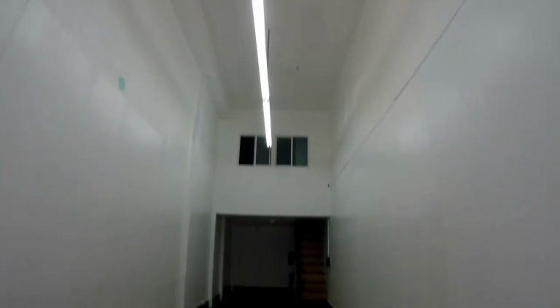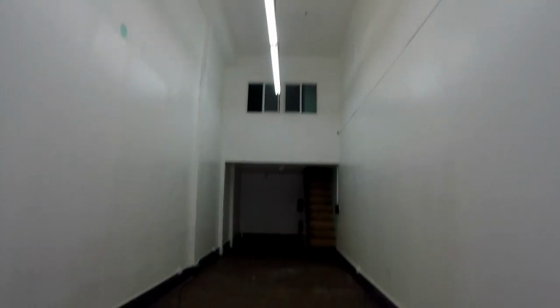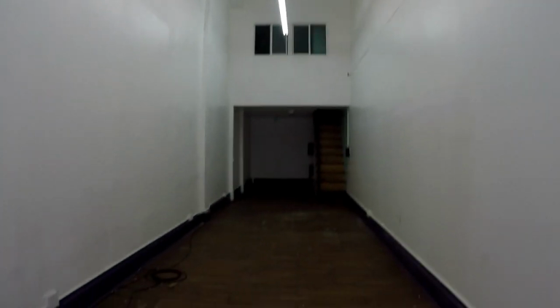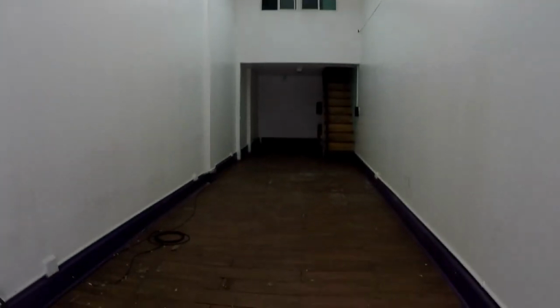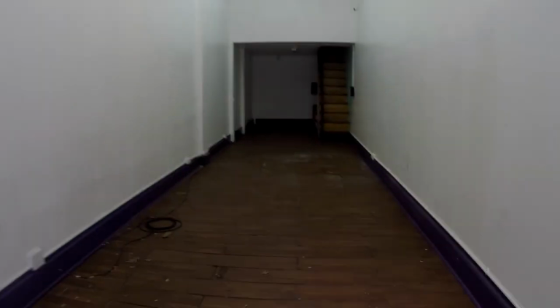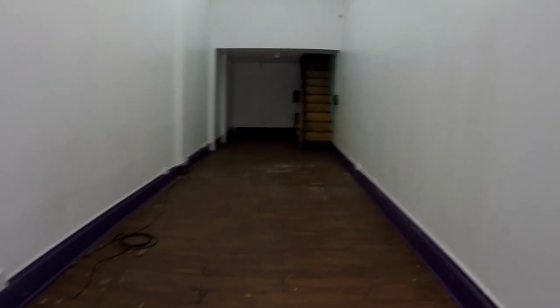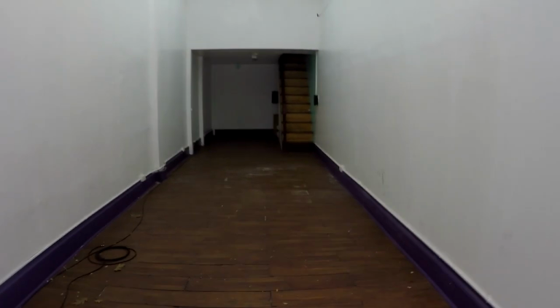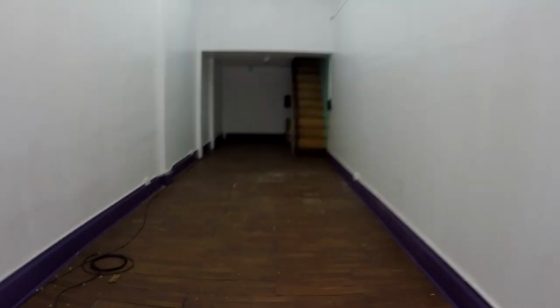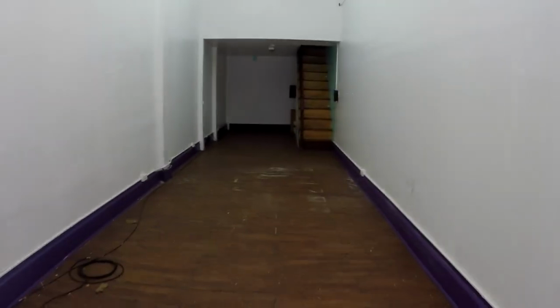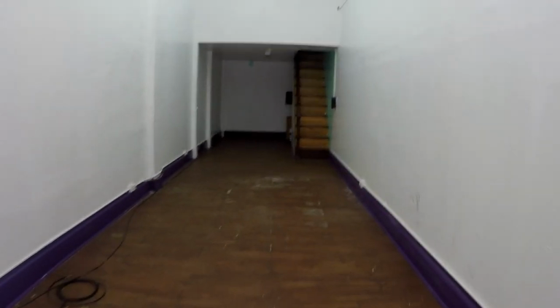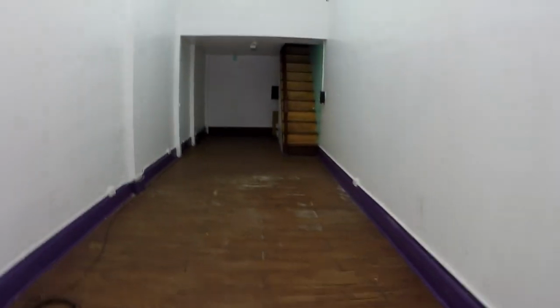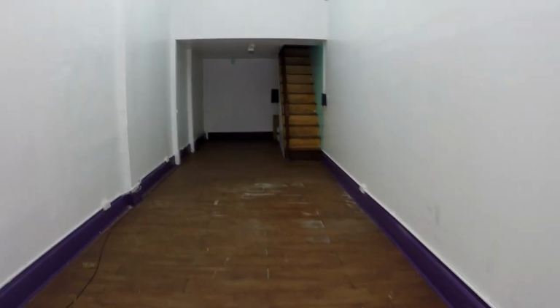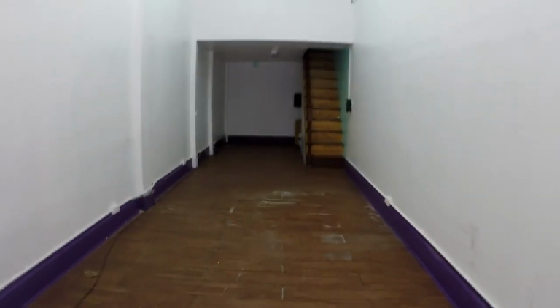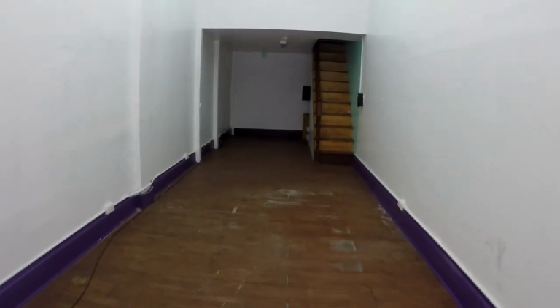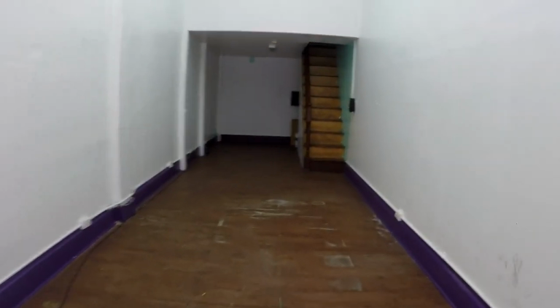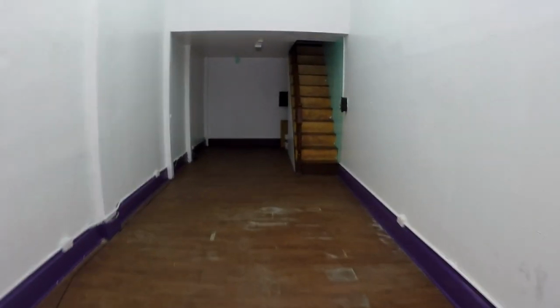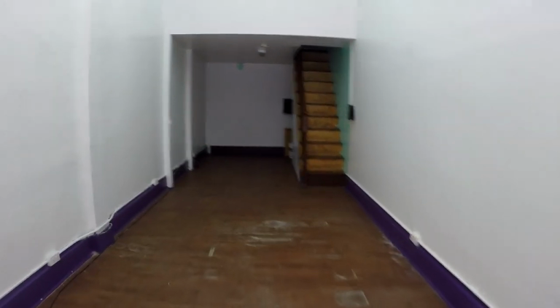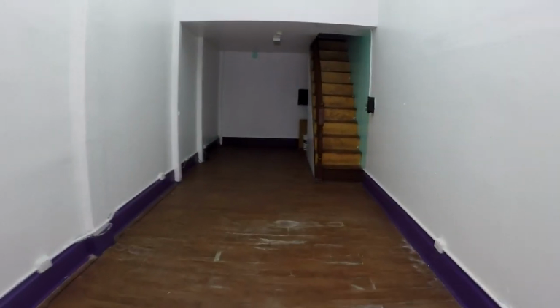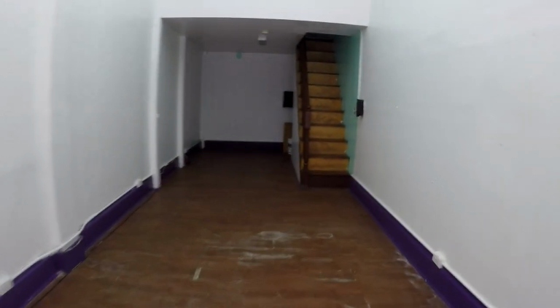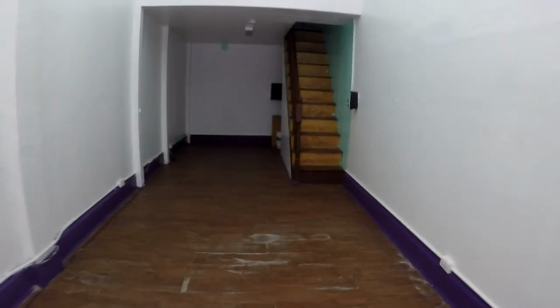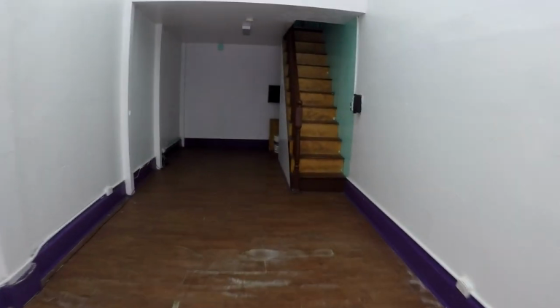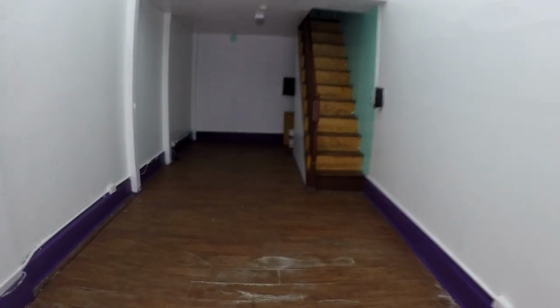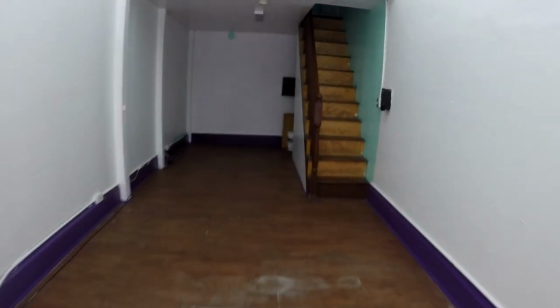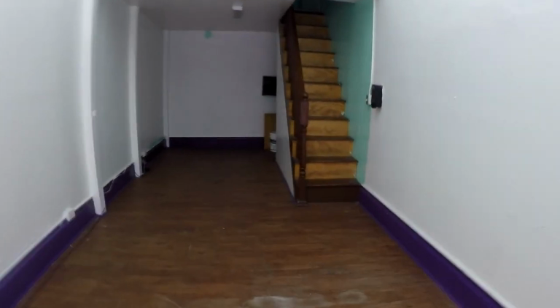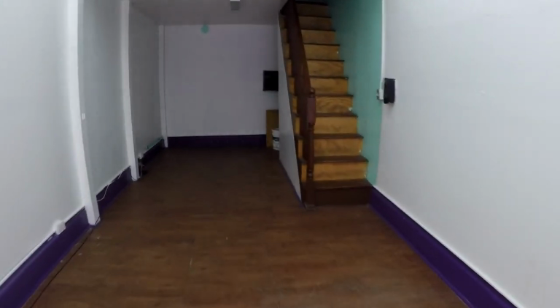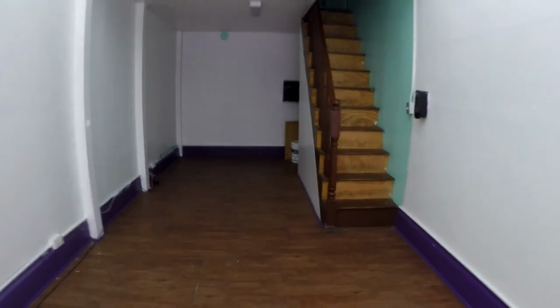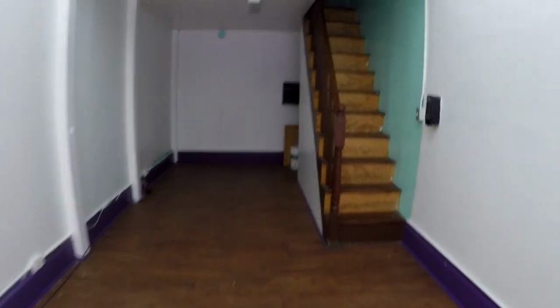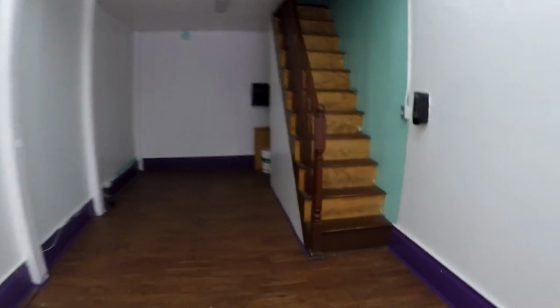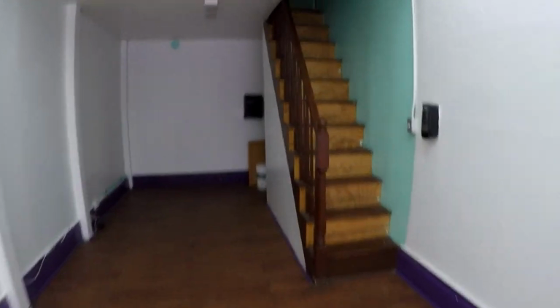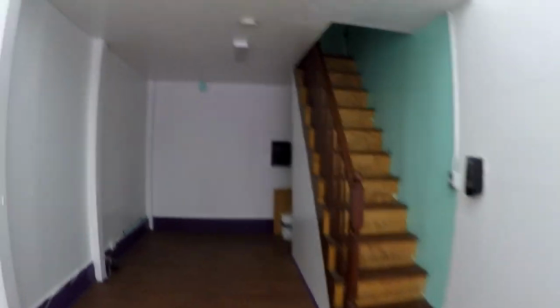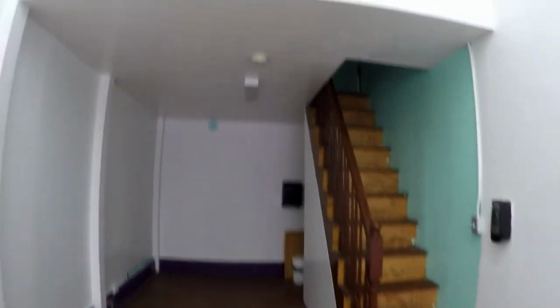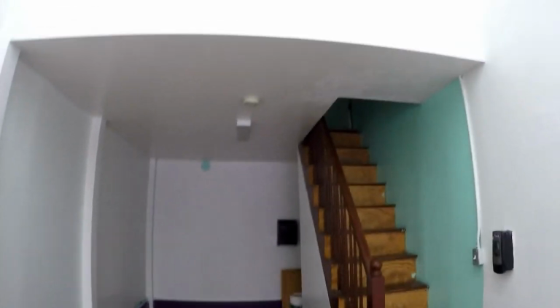Welcome to another U2 apartment tour. Today we are touring a duplex commercial space on the lucrative thruway of Nostrand Avenue and Montgomery Street.